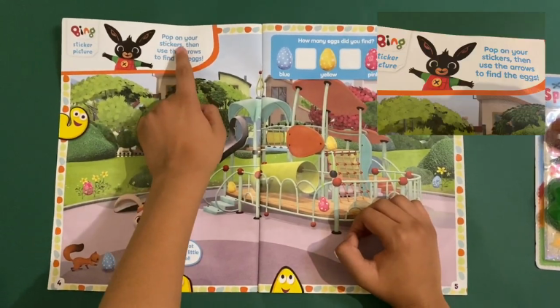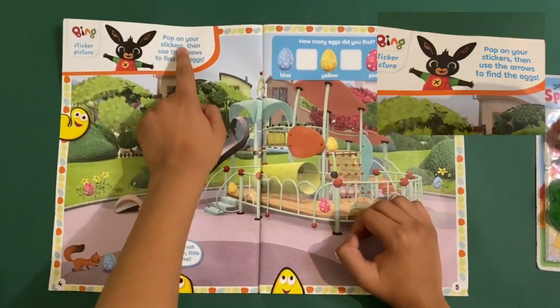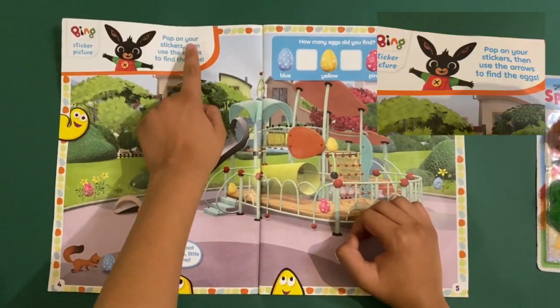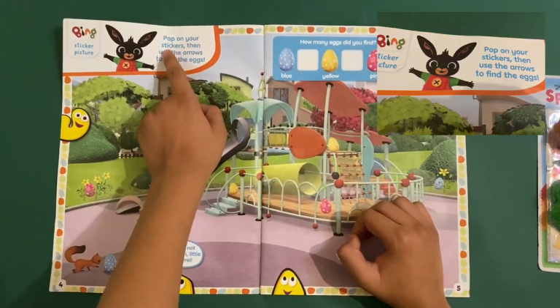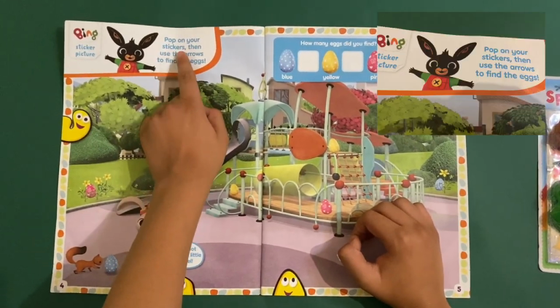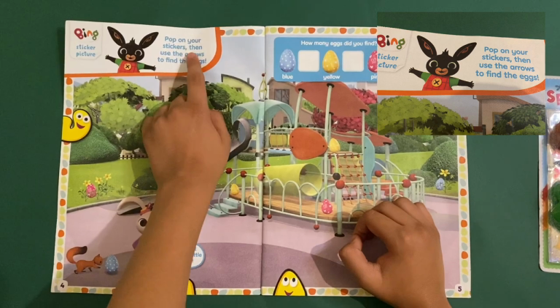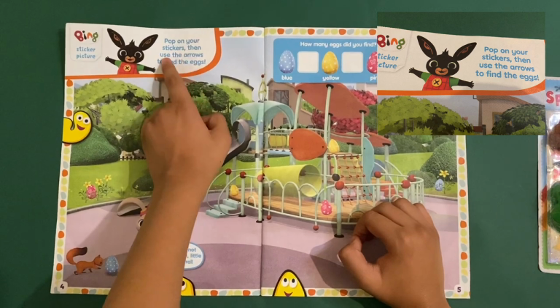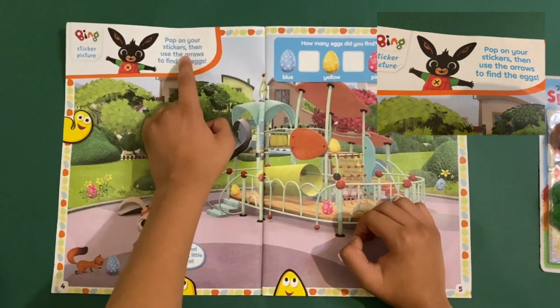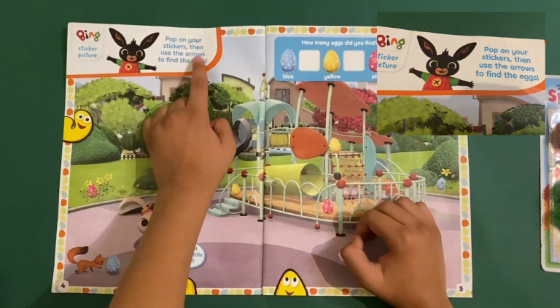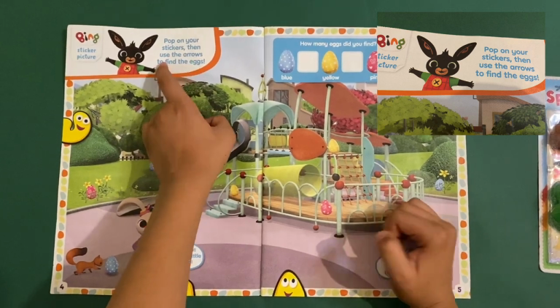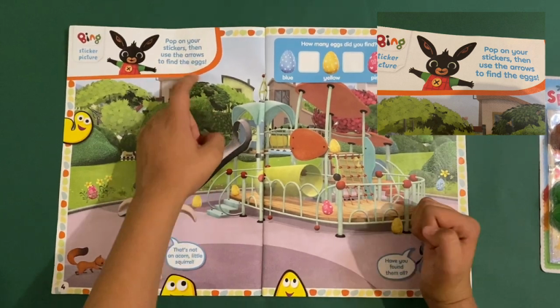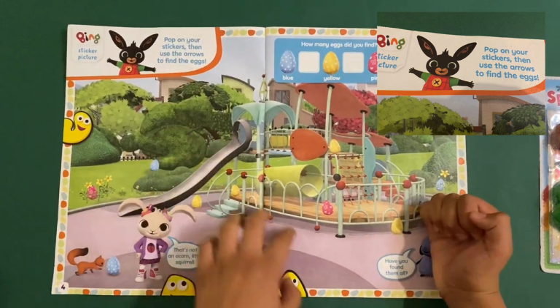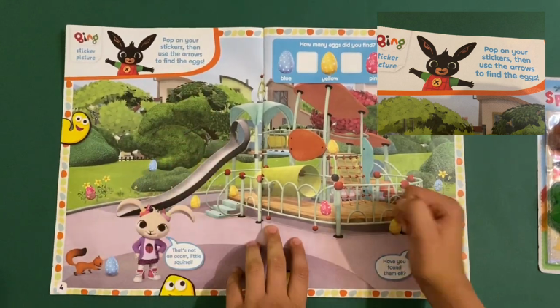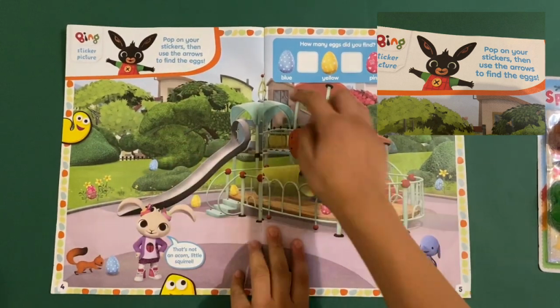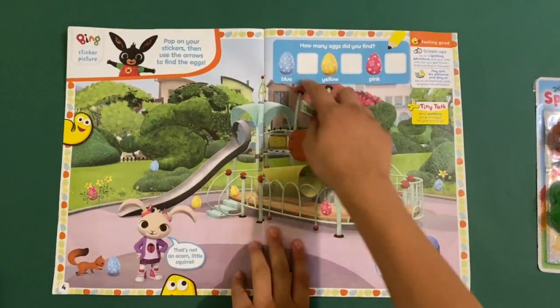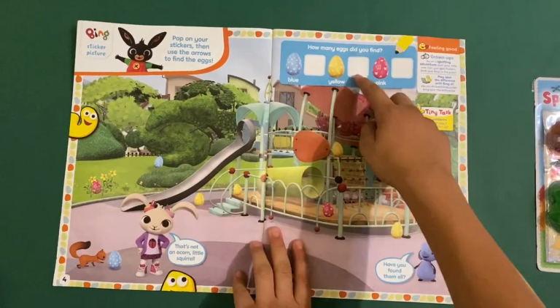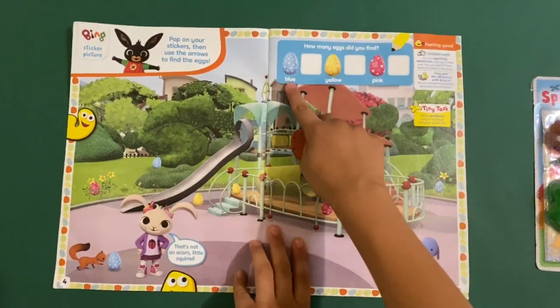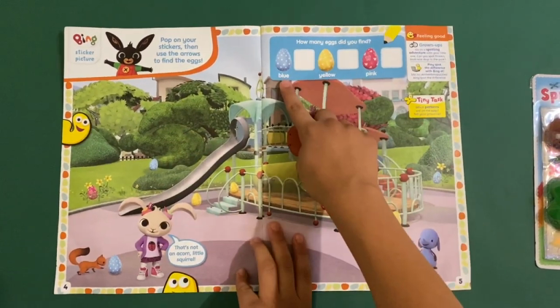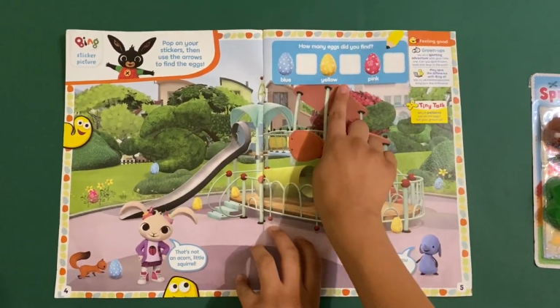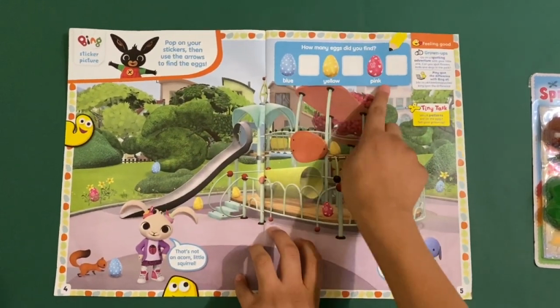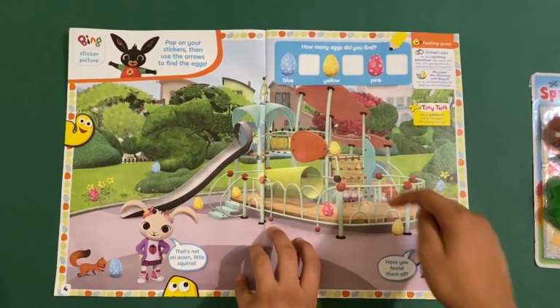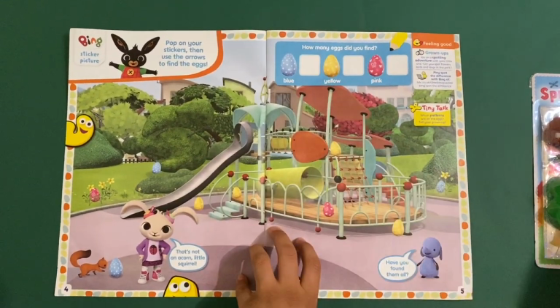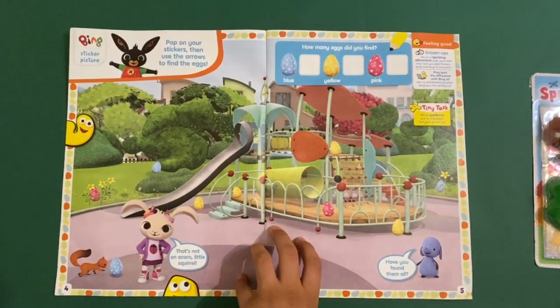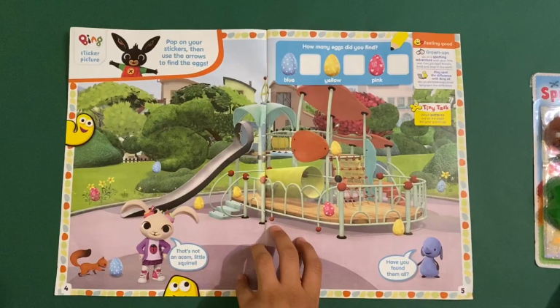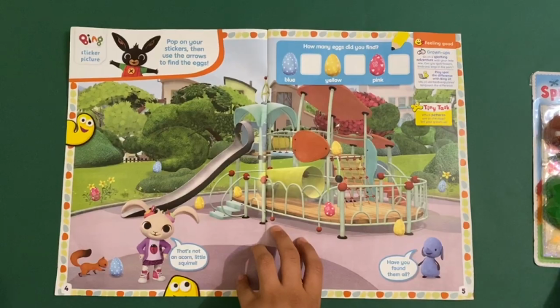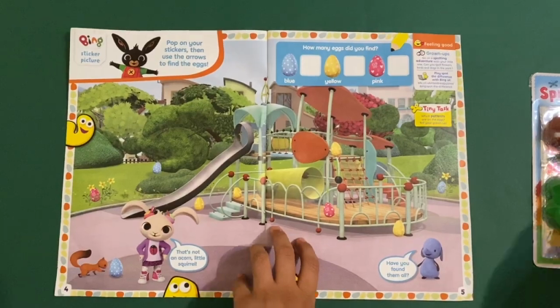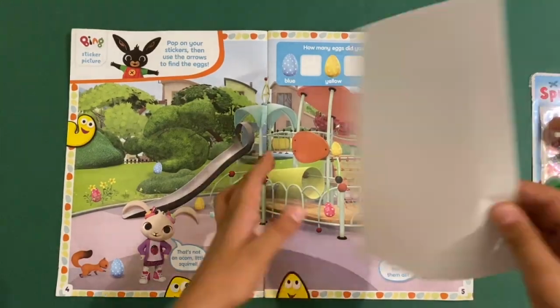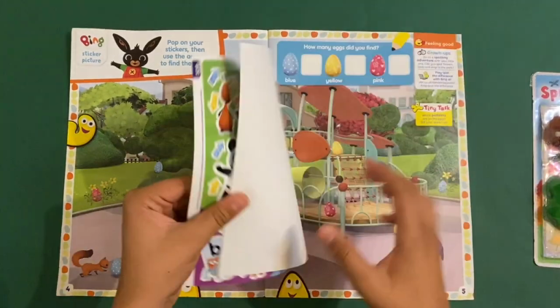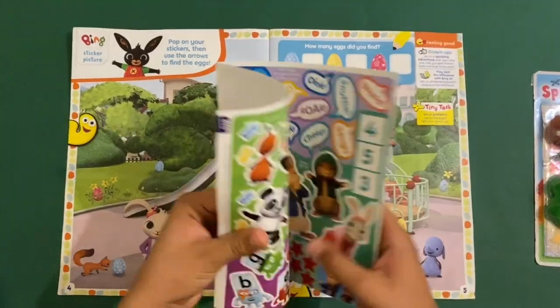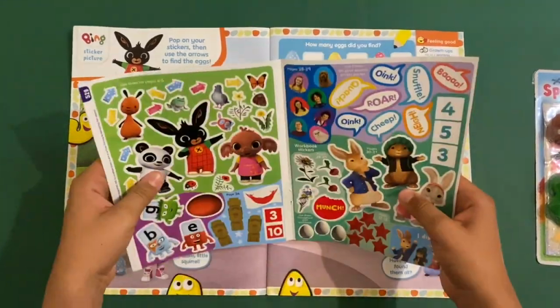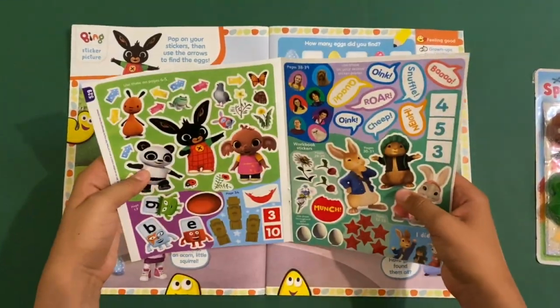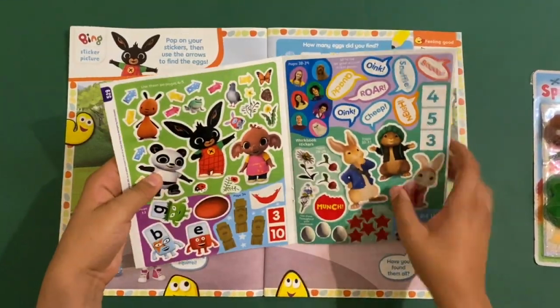Pop your stickers on, then use your stickers to find the eggs. It's like: how many eggs did you find? How many blues, how many pinks? Let's take some stickers and stick lots on.